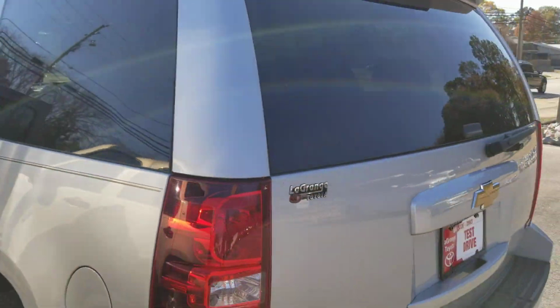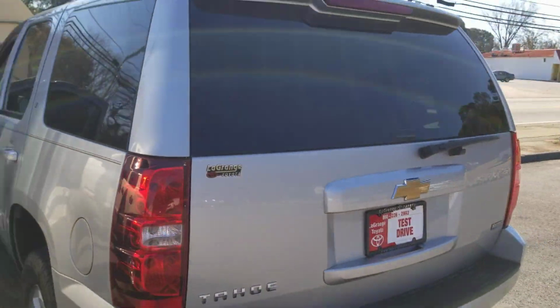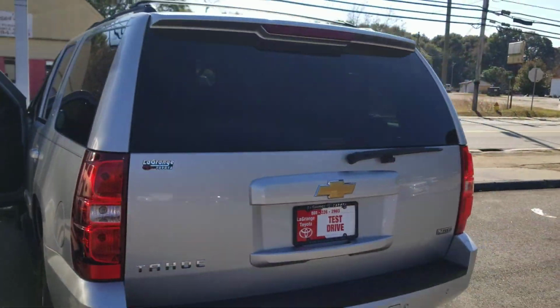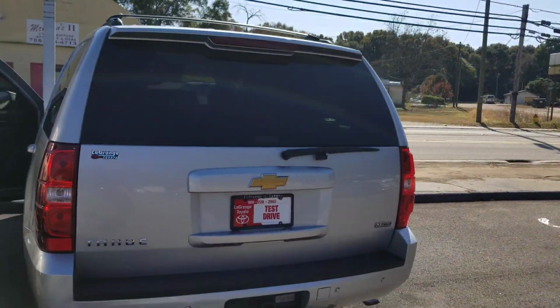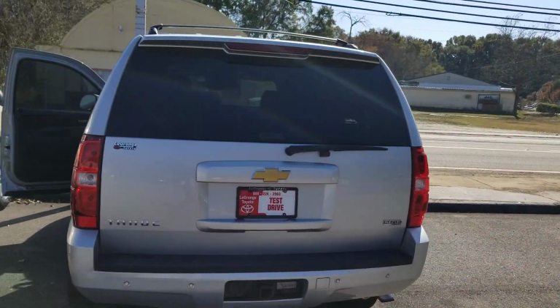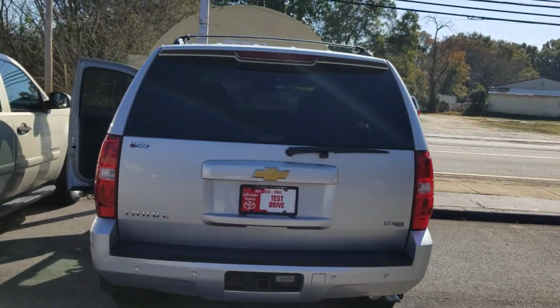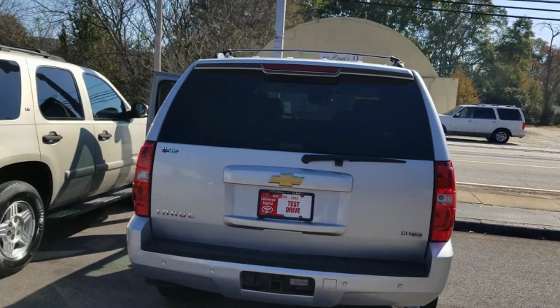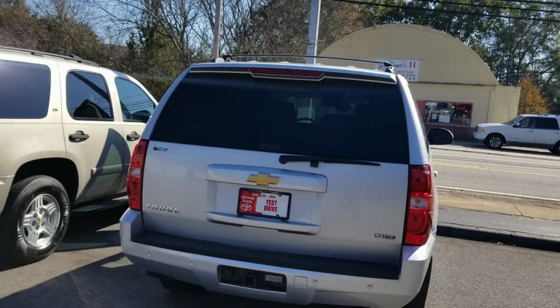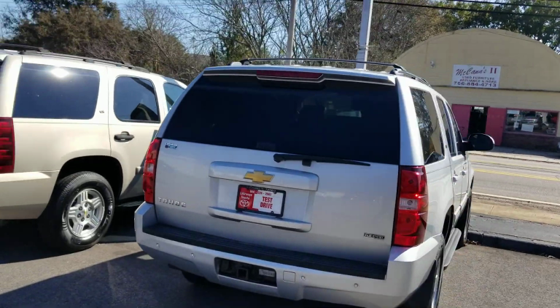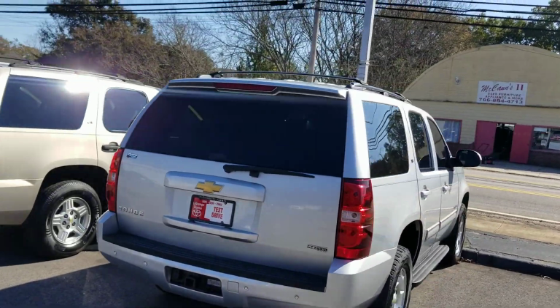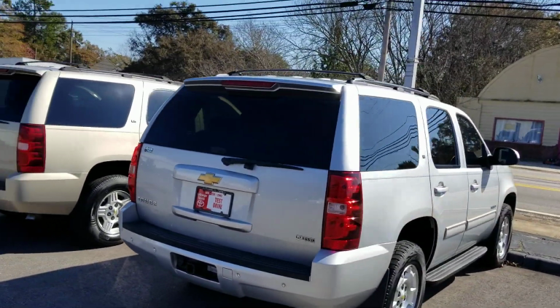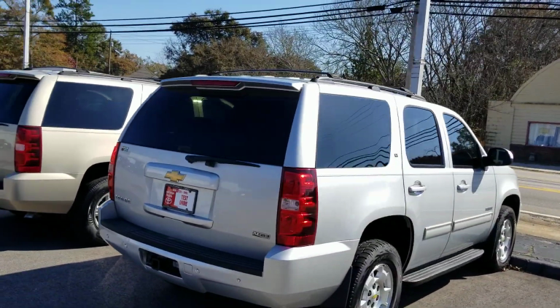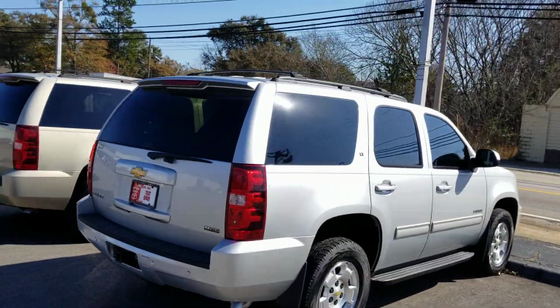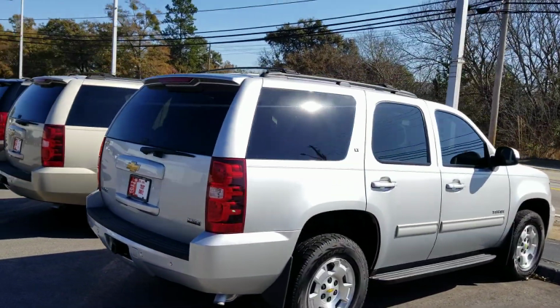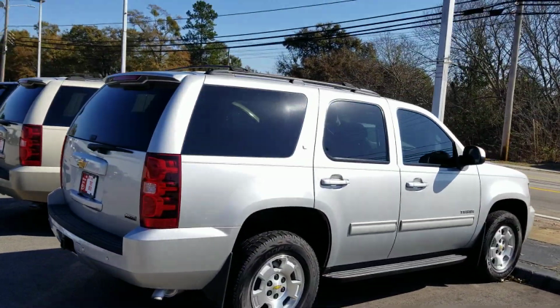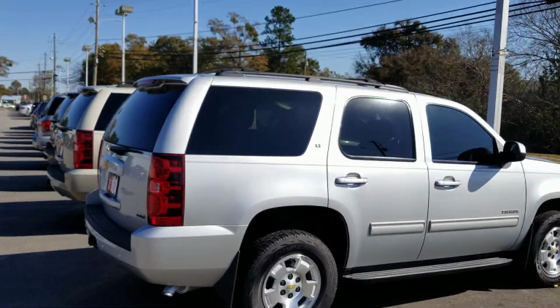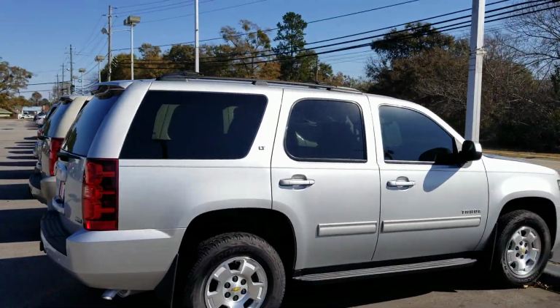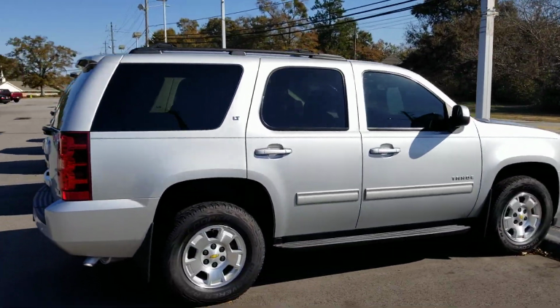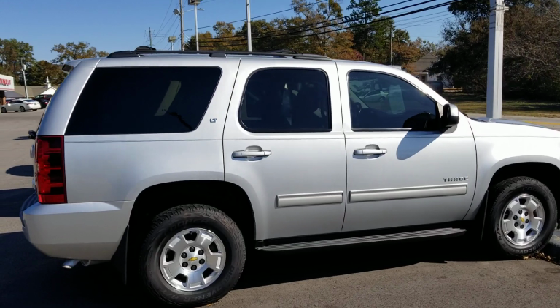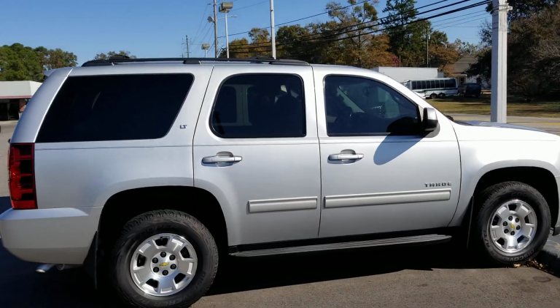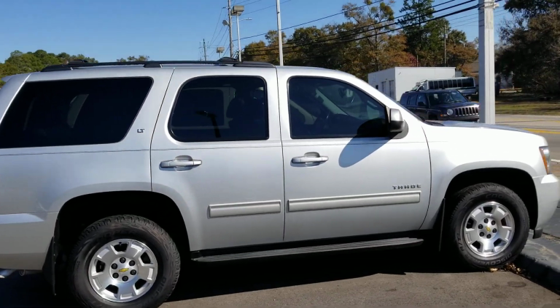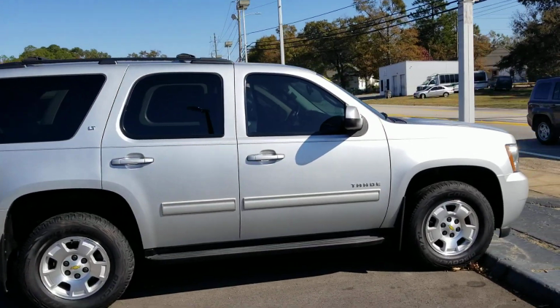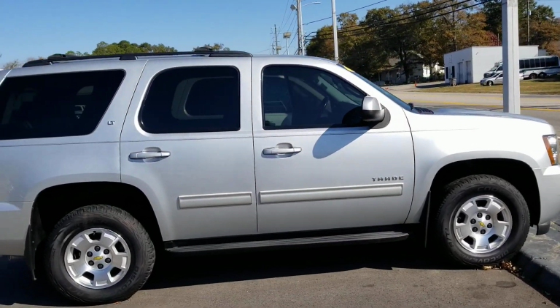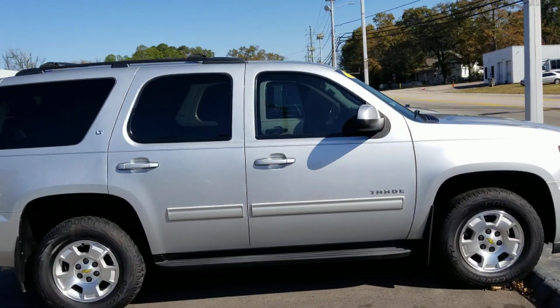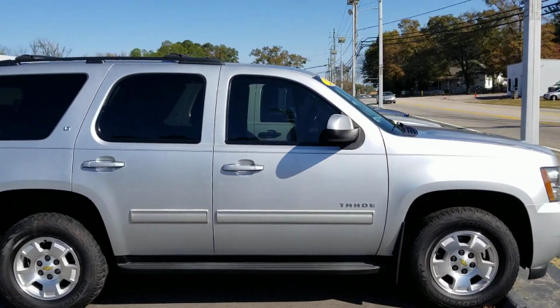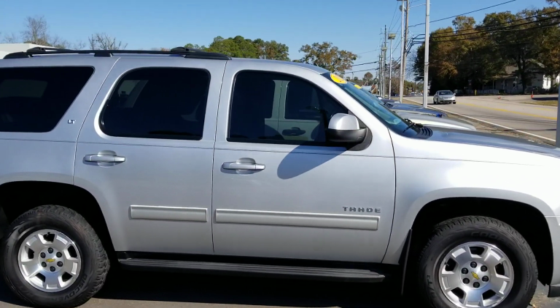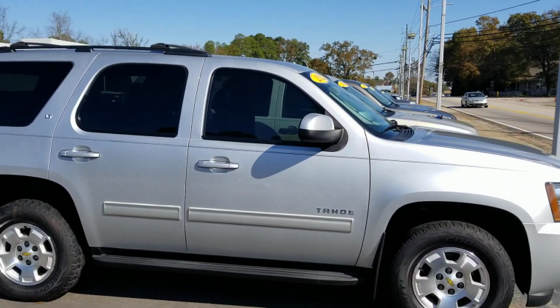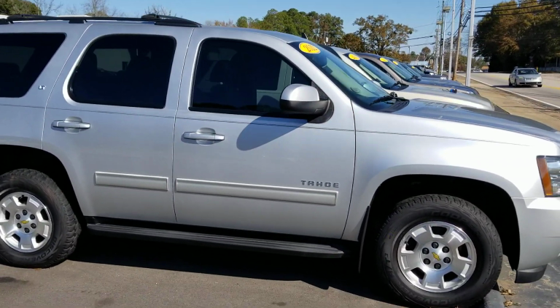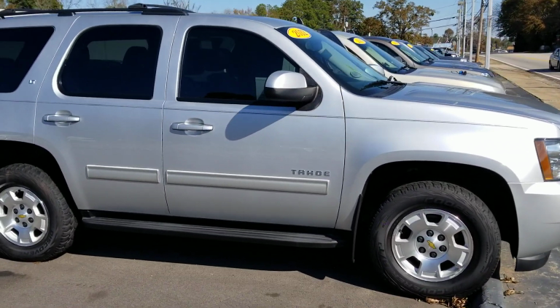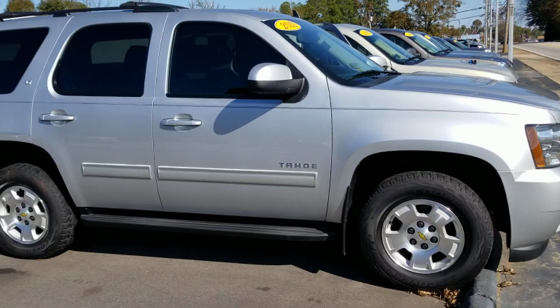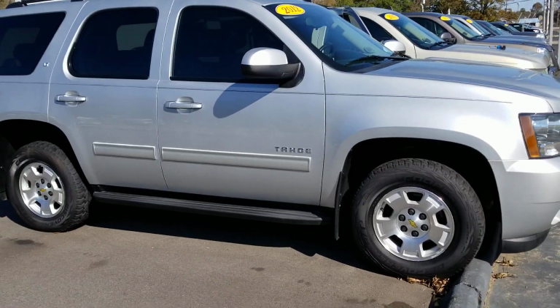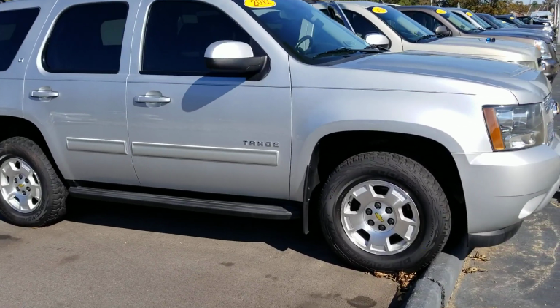Already got your tow package. Got your rear spoiler up there with a brake light. Got your roof rails if you want to put some luggage or tie something down at the top. Overall, great looking vehicle. Hard to find one in this condition, inside and out.